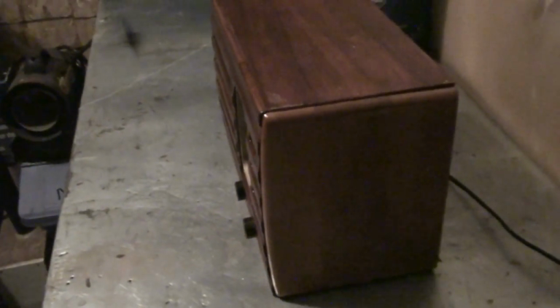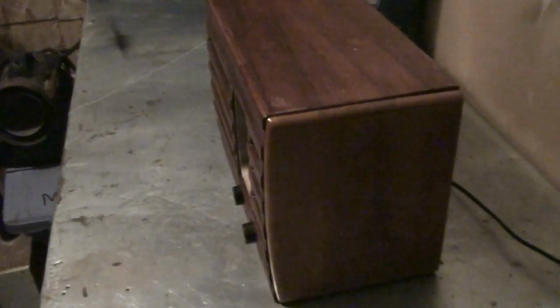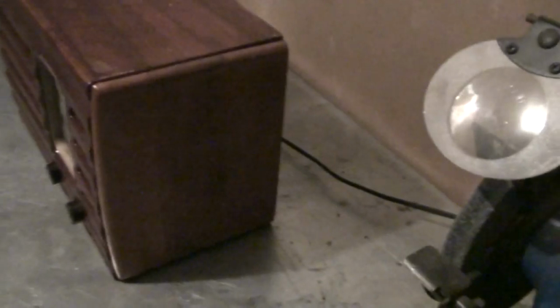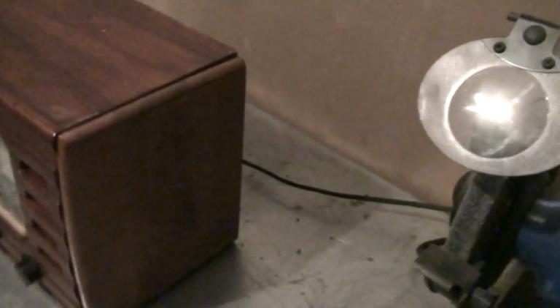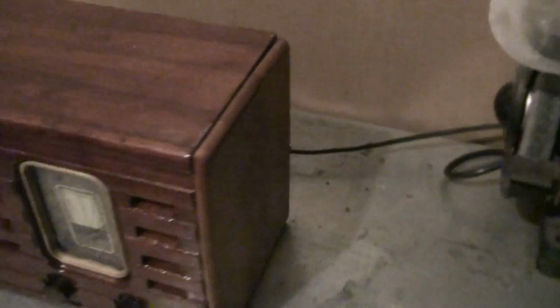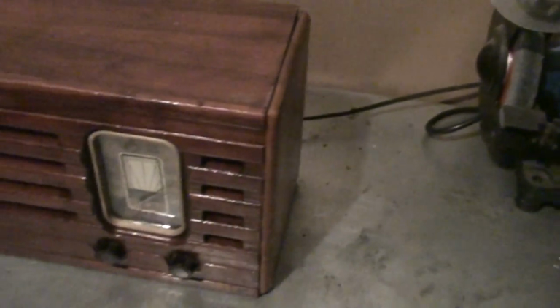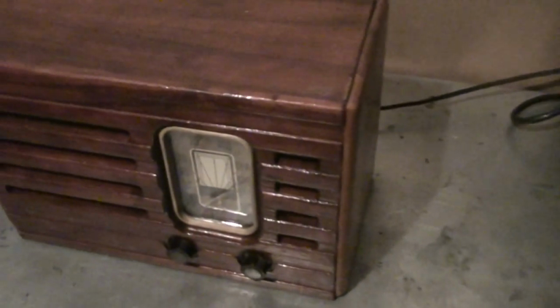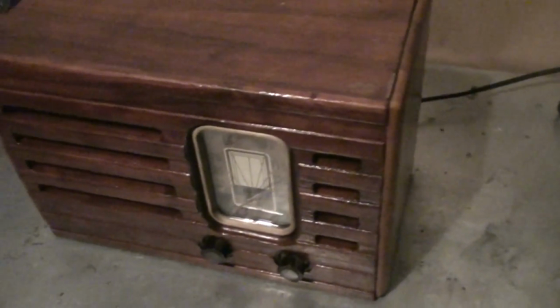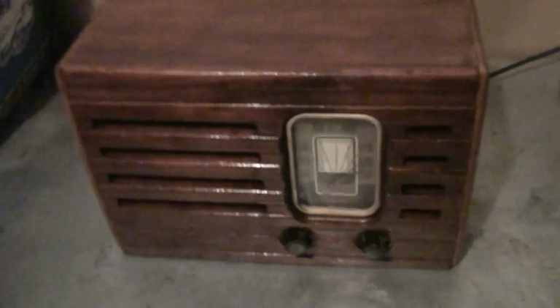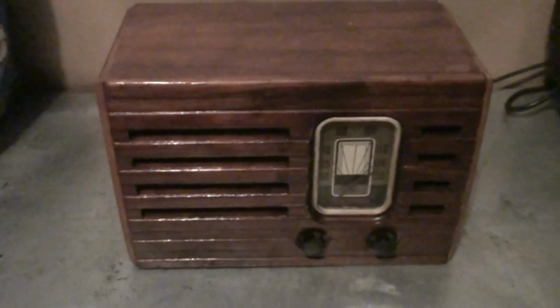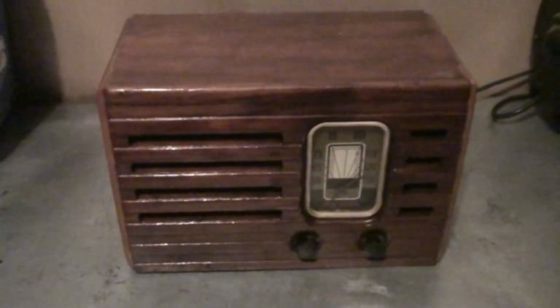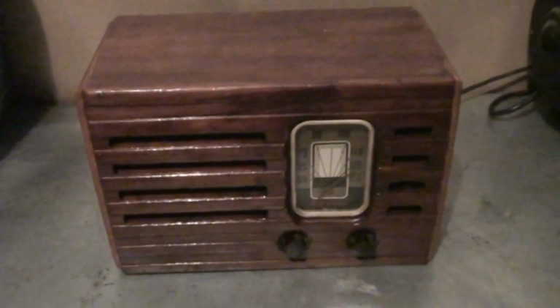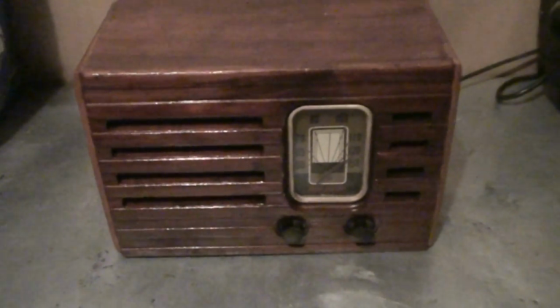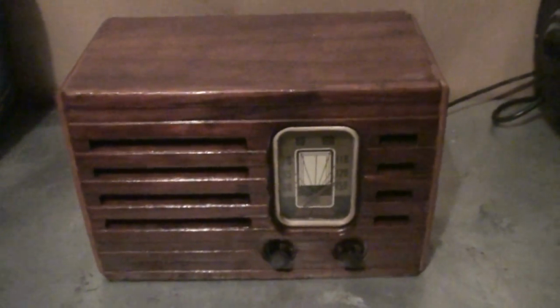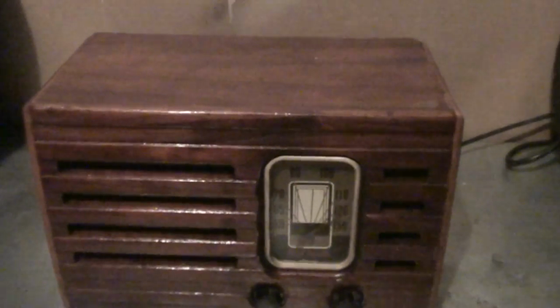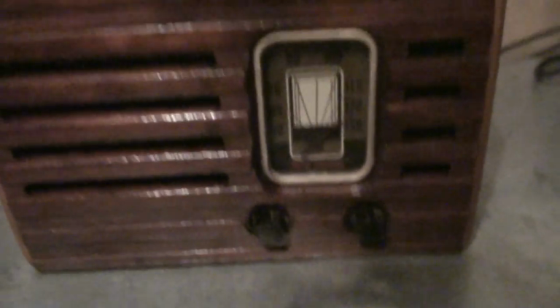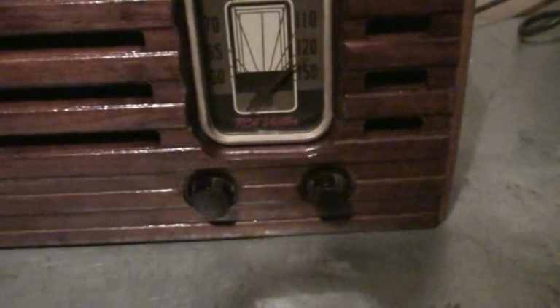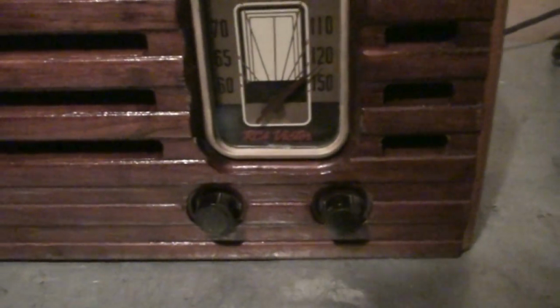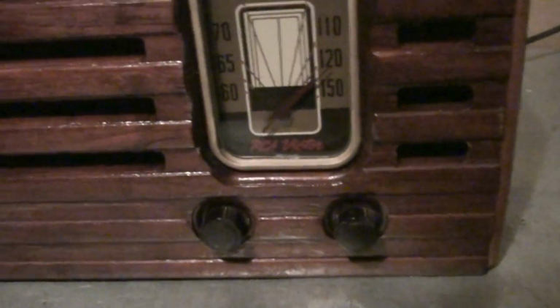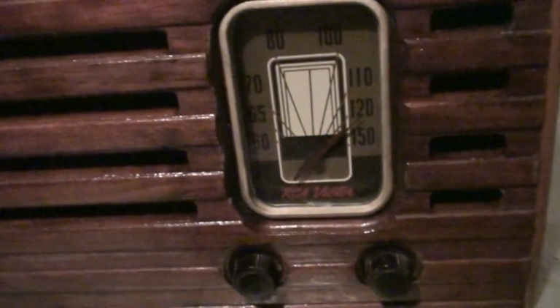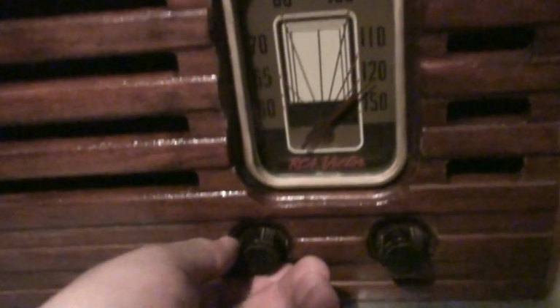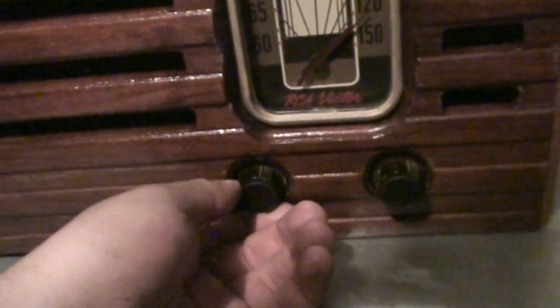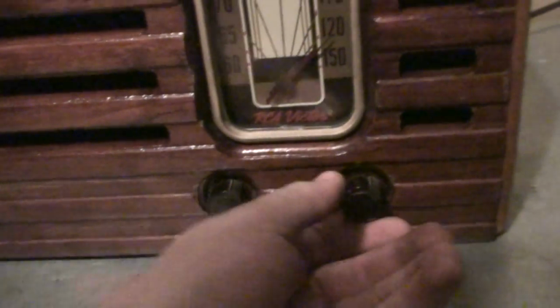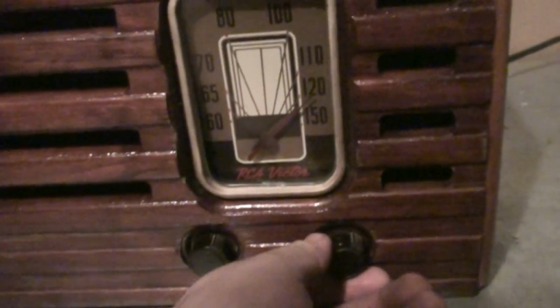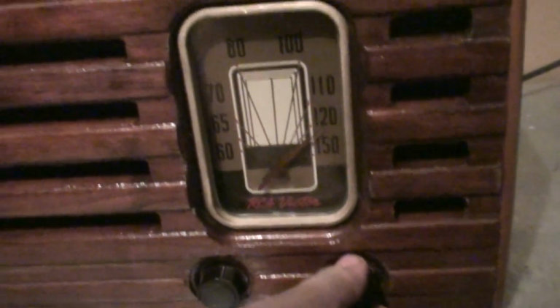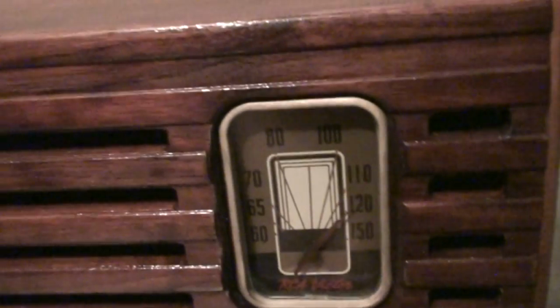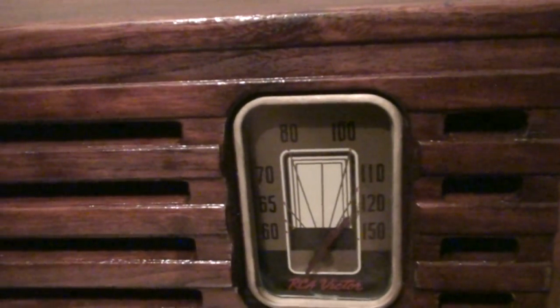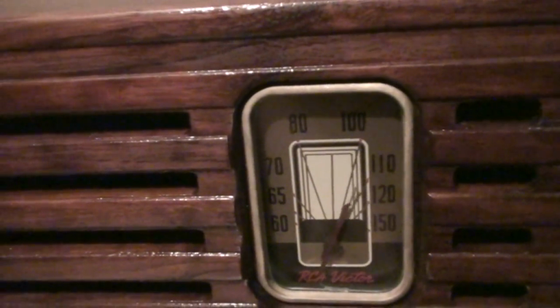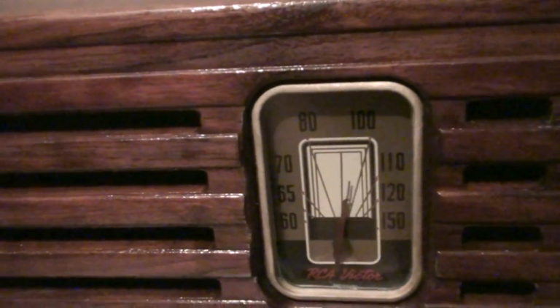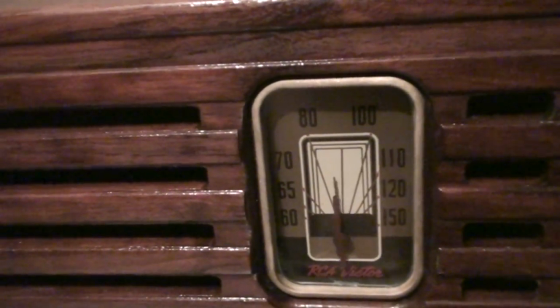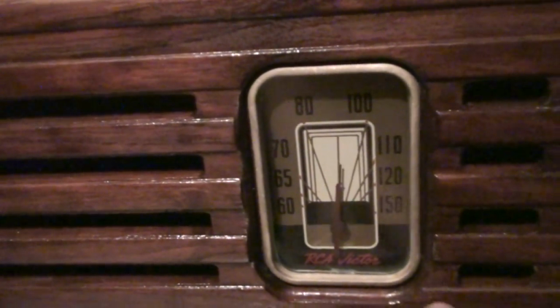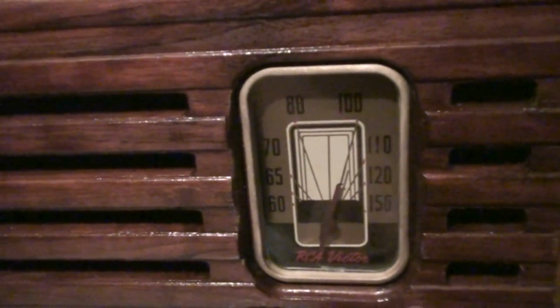I'll do a quick walkthrough. We have the on/off switch with the volume right here, and we have the tuning switch which moves a small arrow right there.